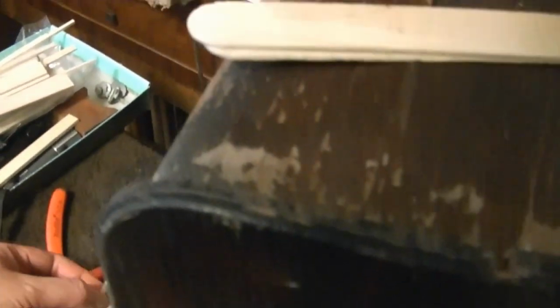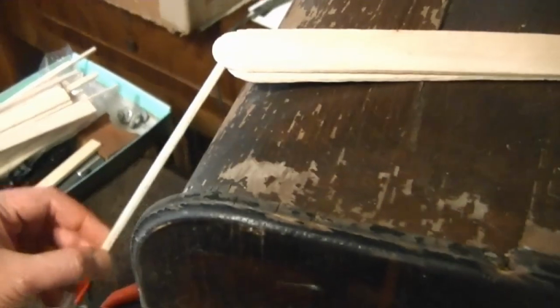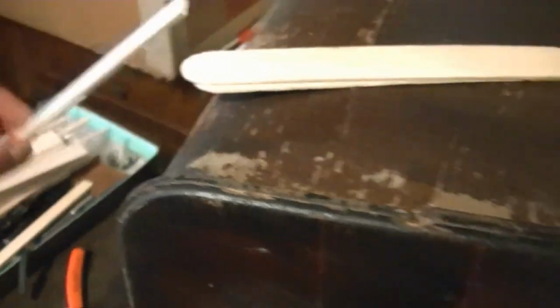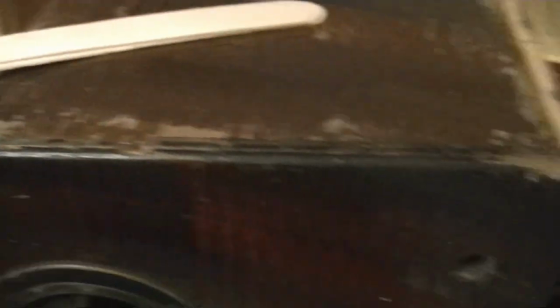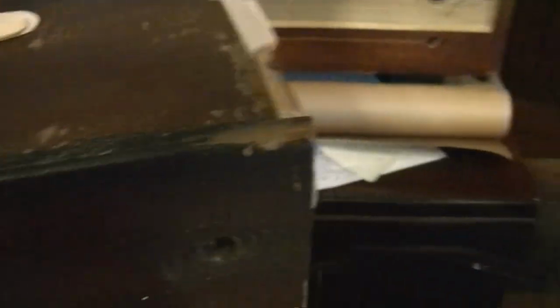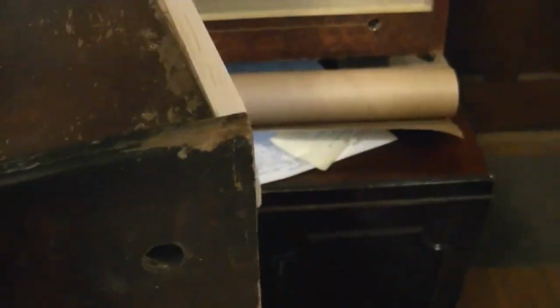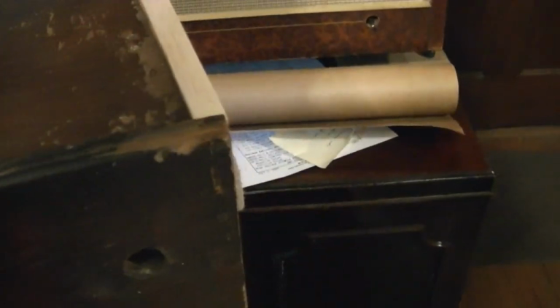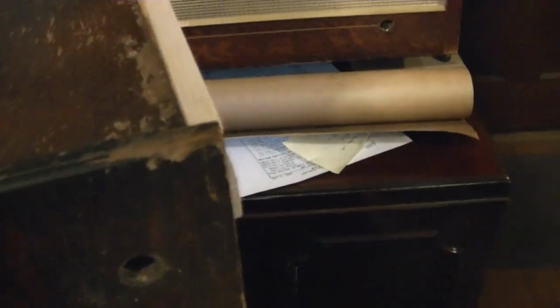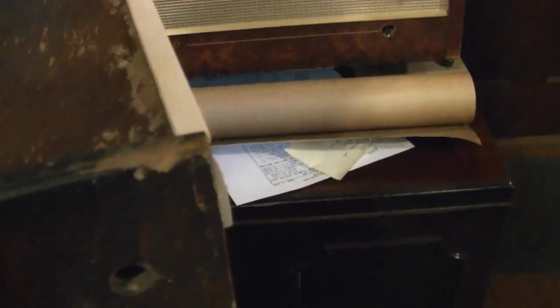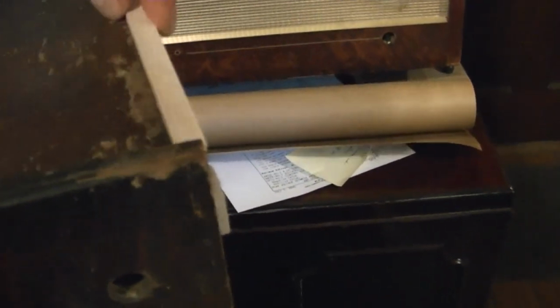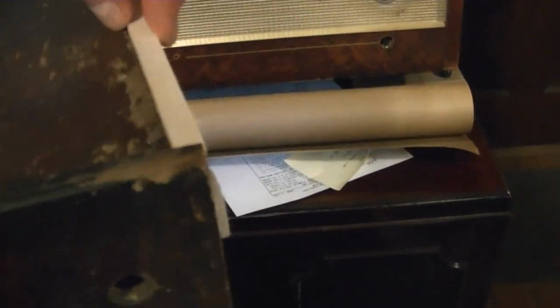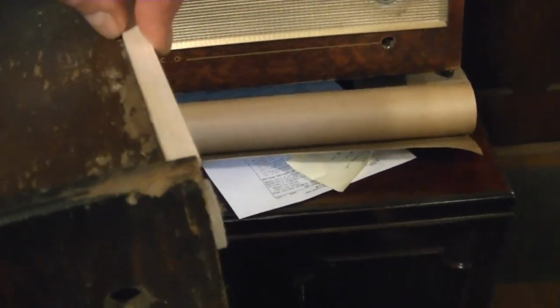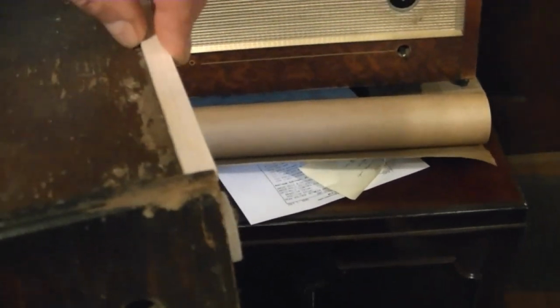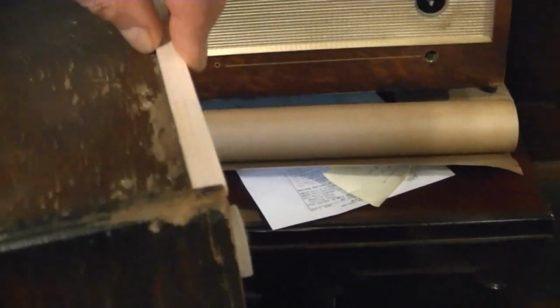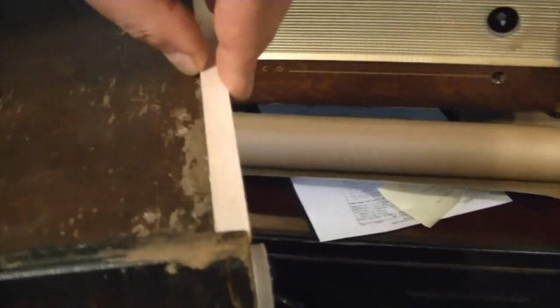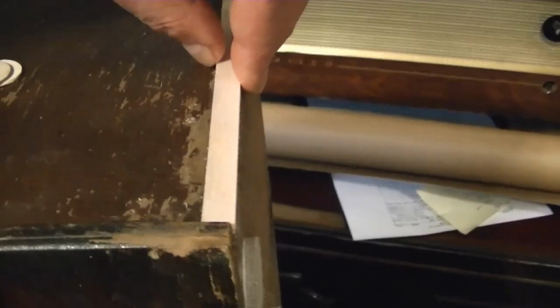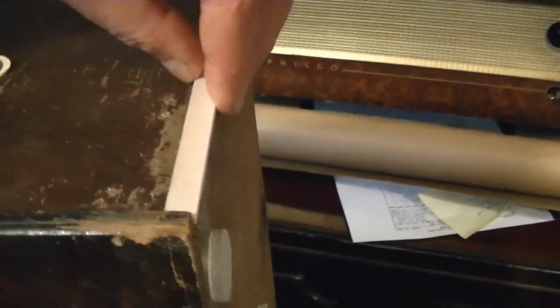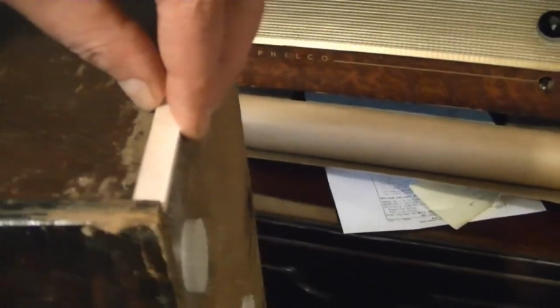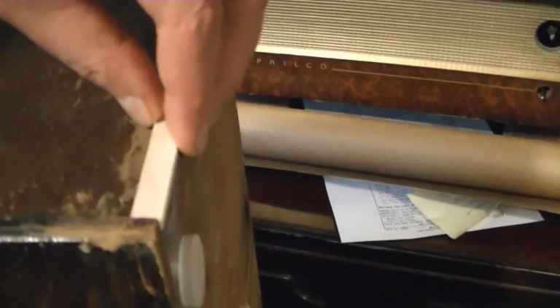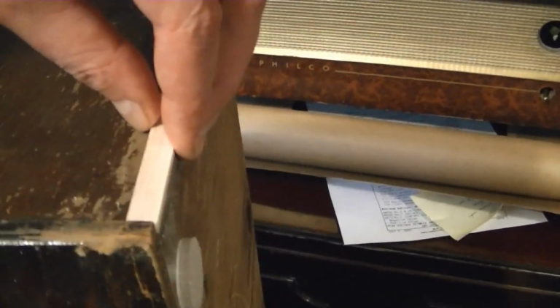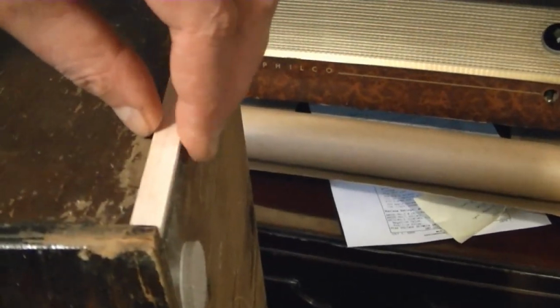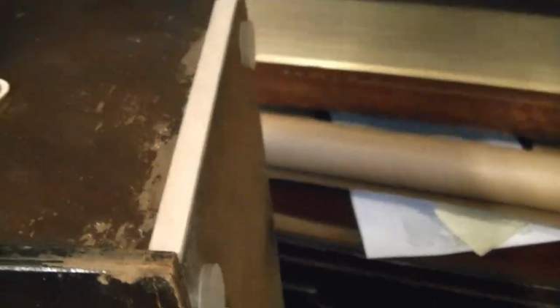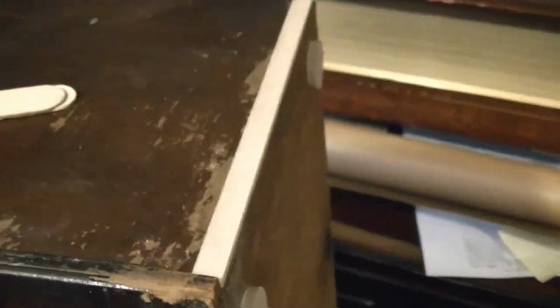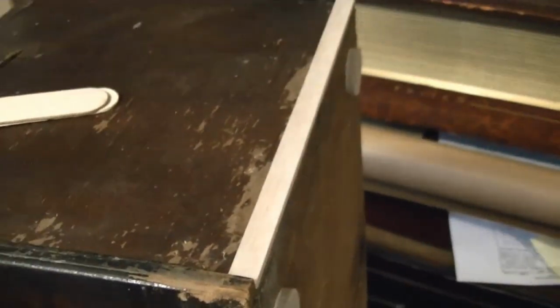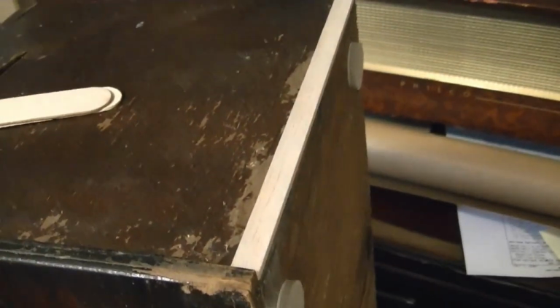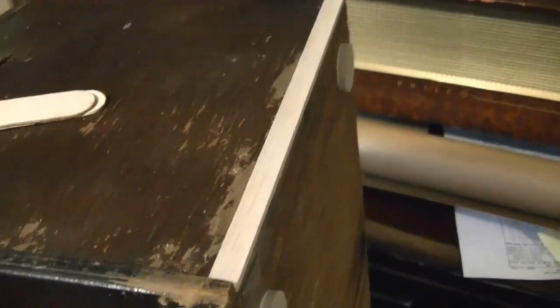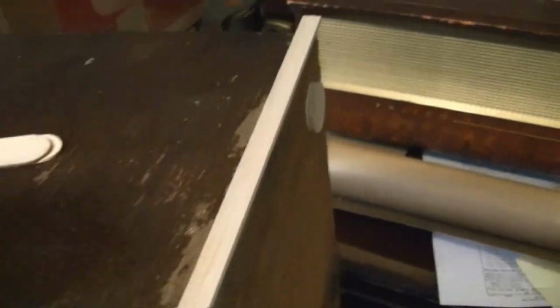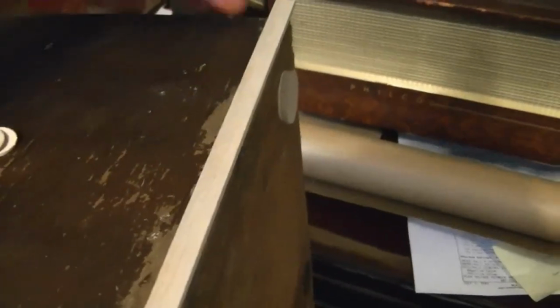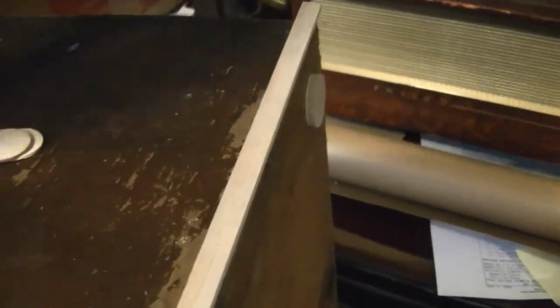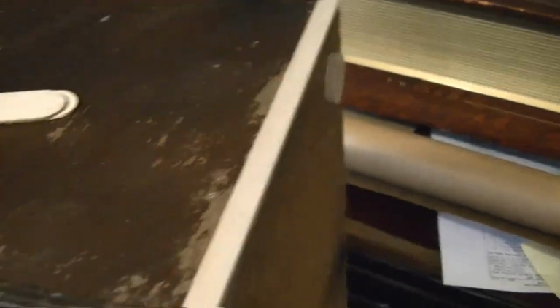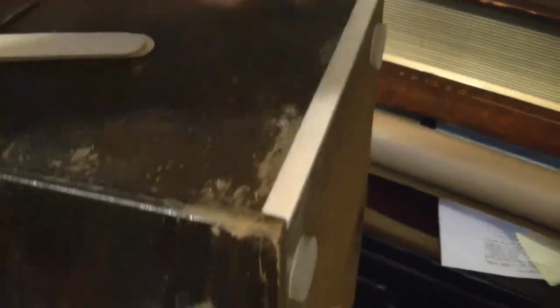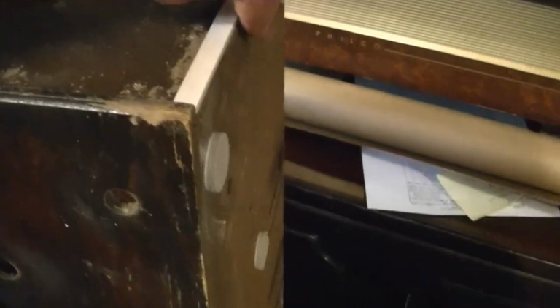I glue those up and then trim them down. I was also missing a bit of trim, so I hunted around at my local Joann Fabrics and found a box of assorted balsa and basswood in all different dimensions. I found a piece that seems to me a perfect match to the original on the other side. All I had to do was glue that up, cut it off to length, and there we go.